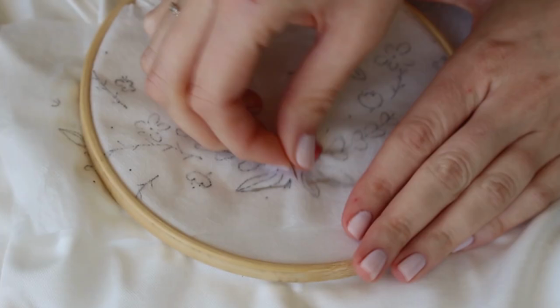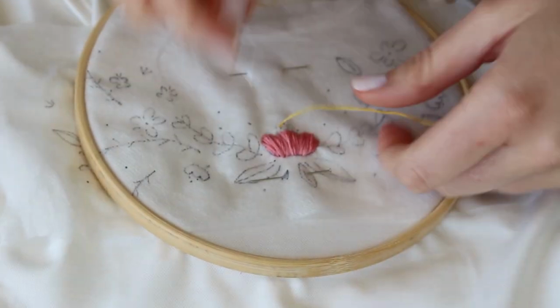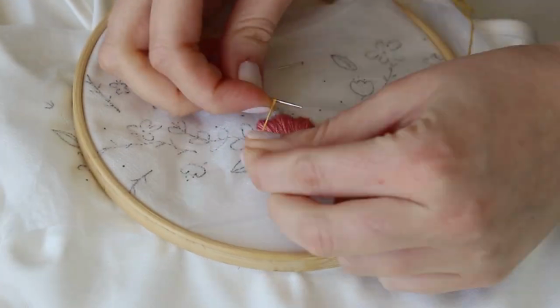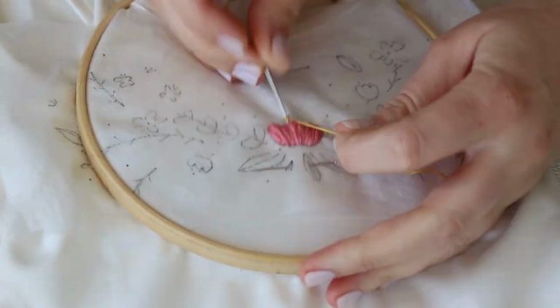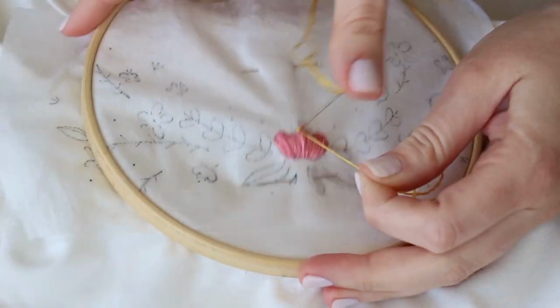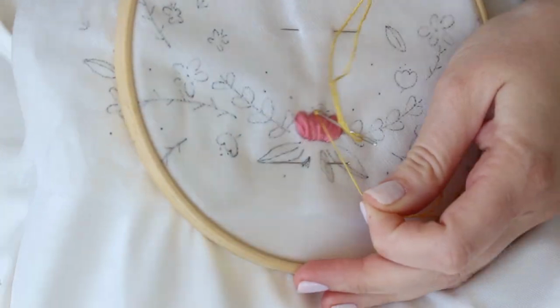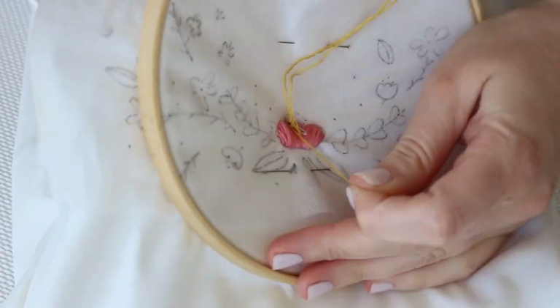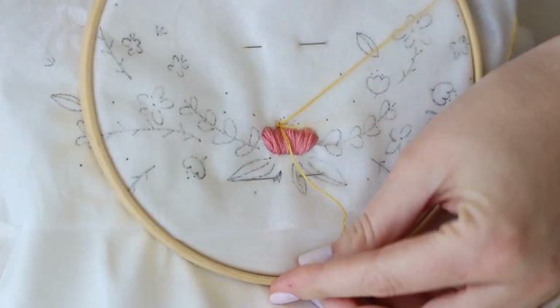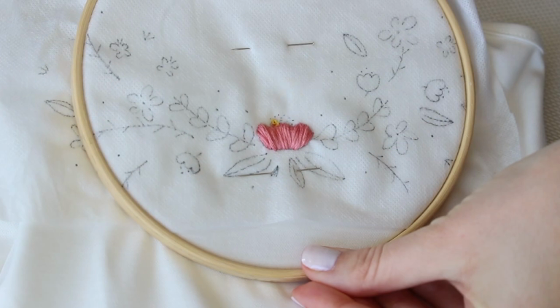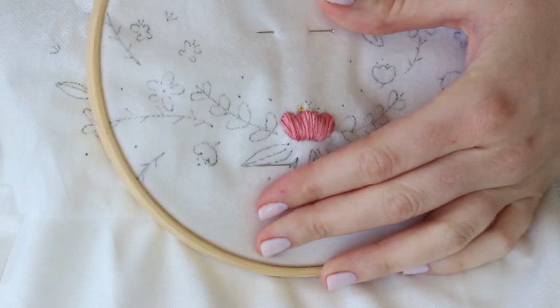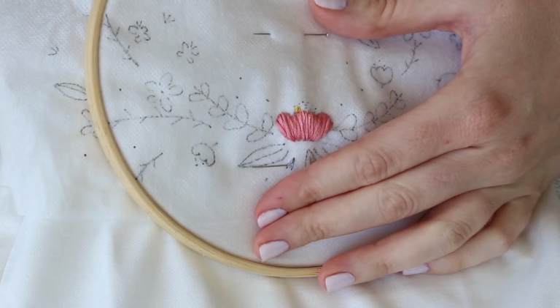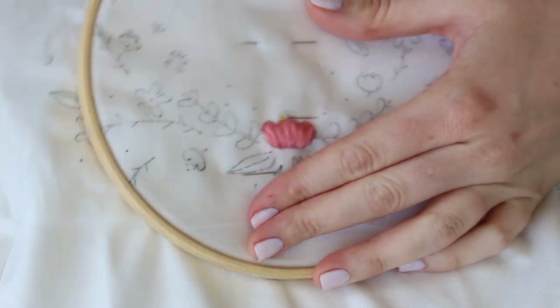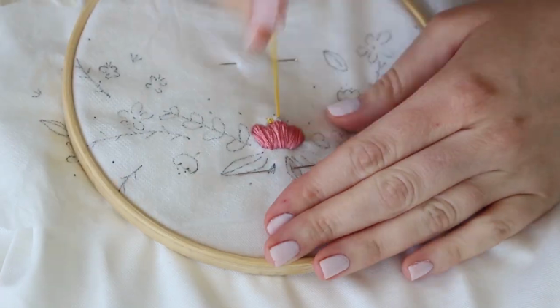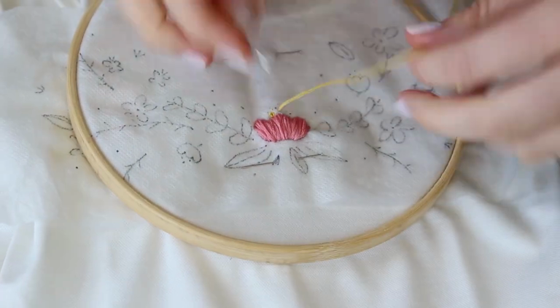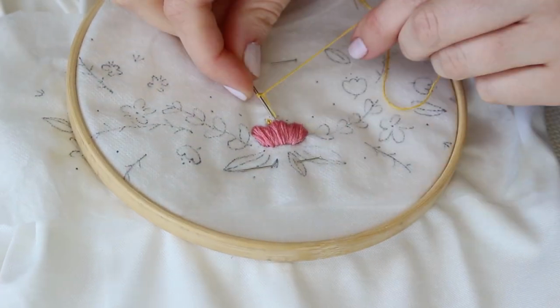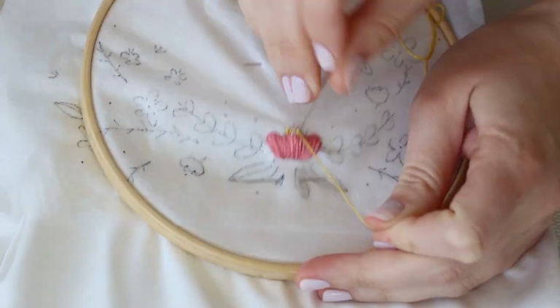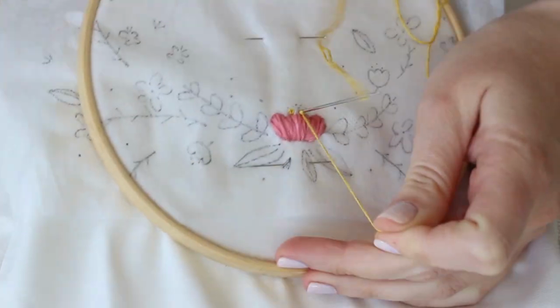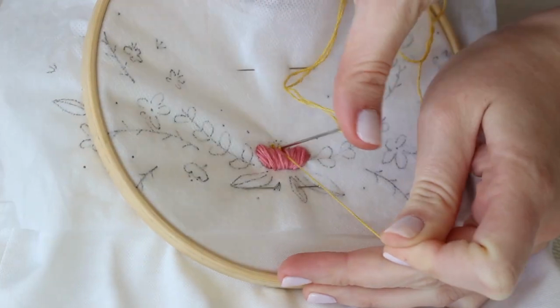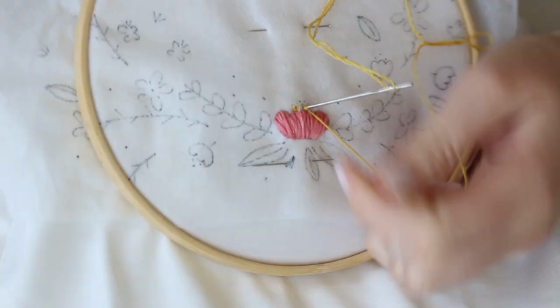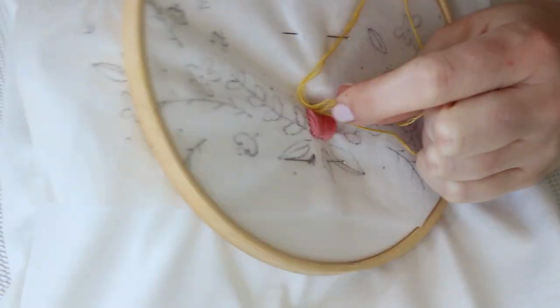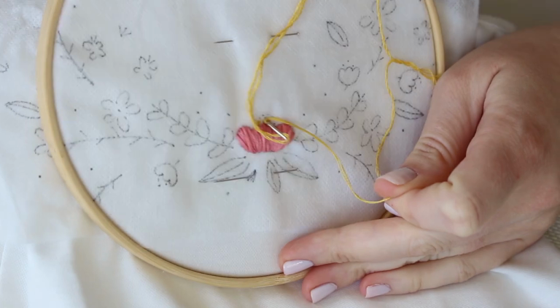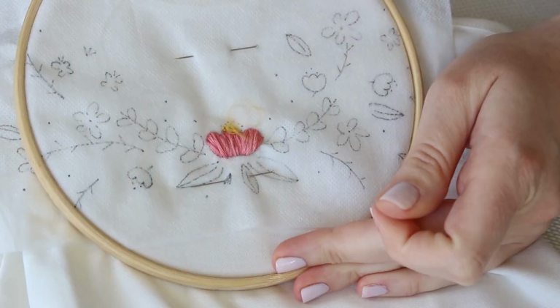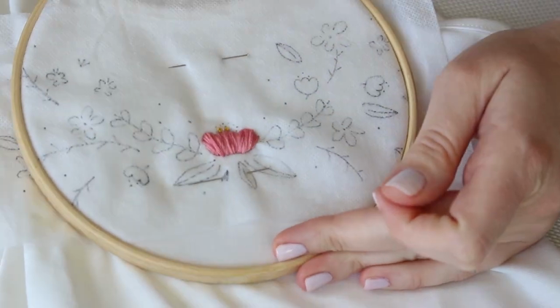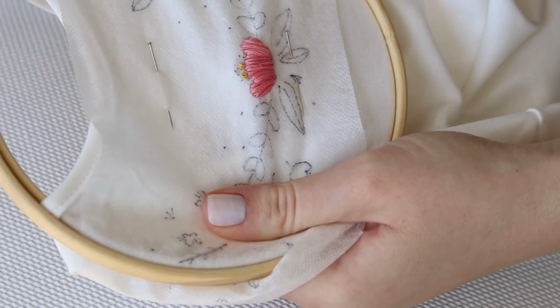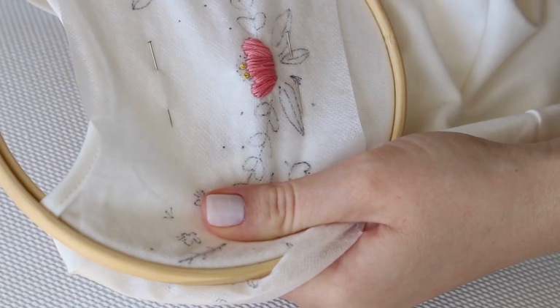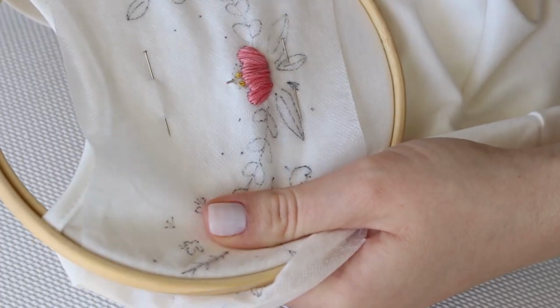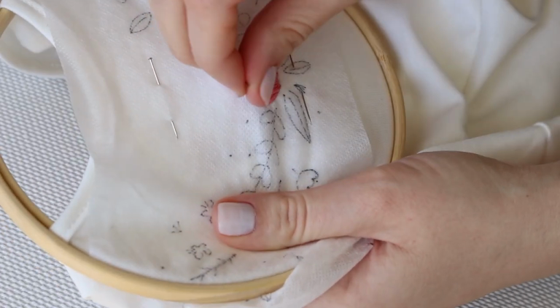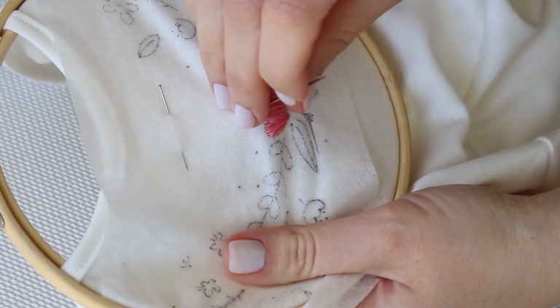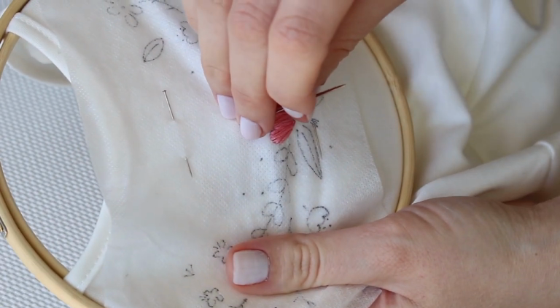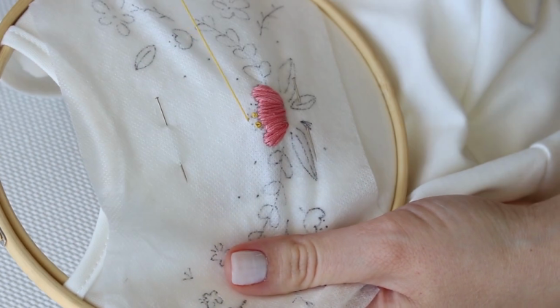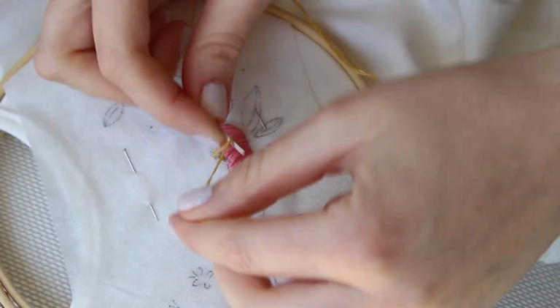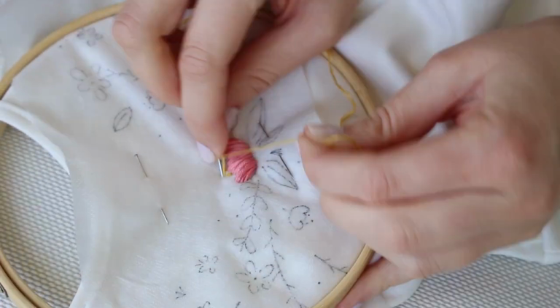Then I added lots of French knots on the top of the flower. I recommend using two to three strings of thread for that. You can watch my full tutorial on French knots — the link is in the description box and in the cards.